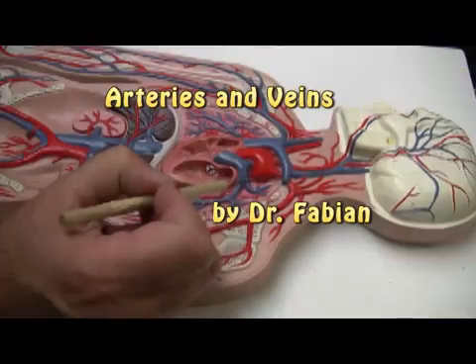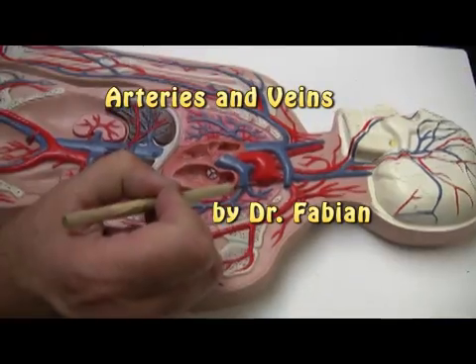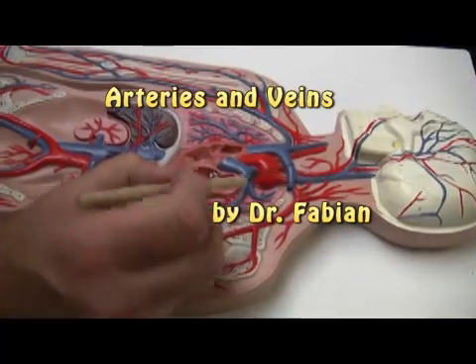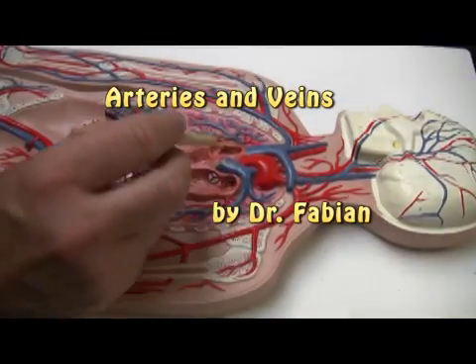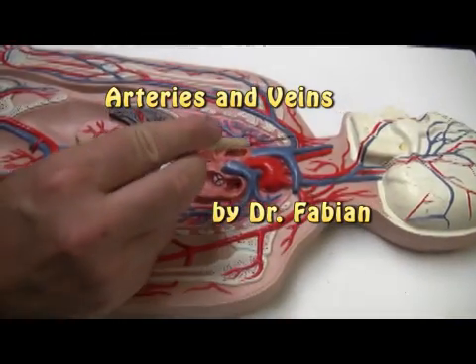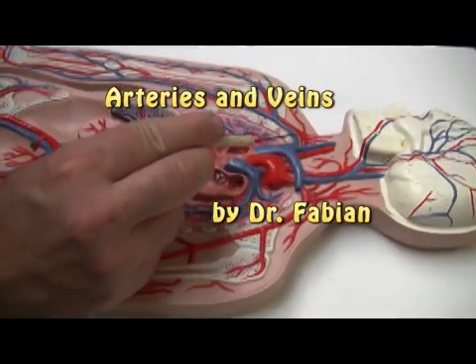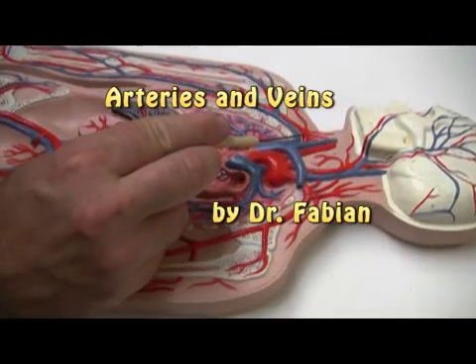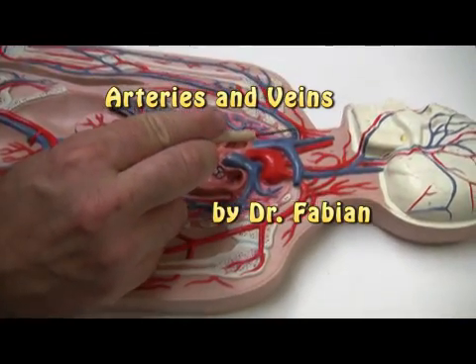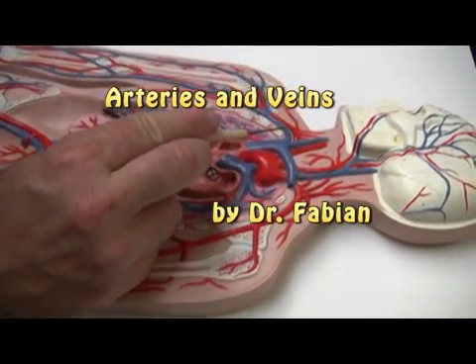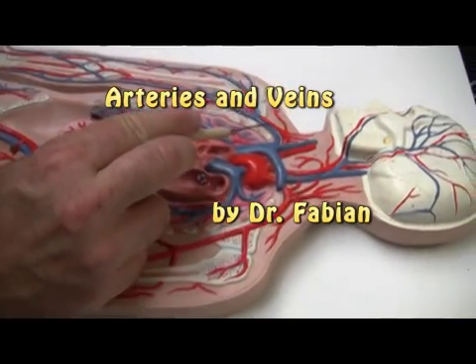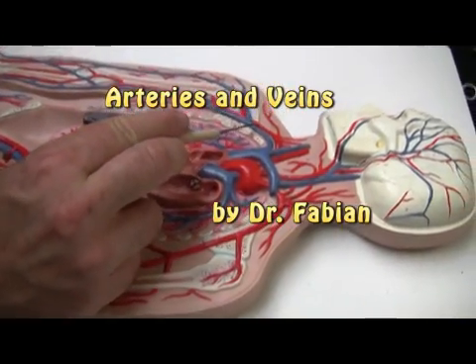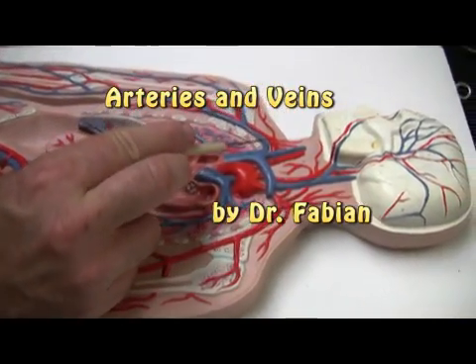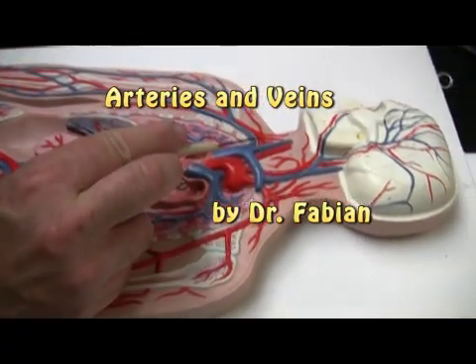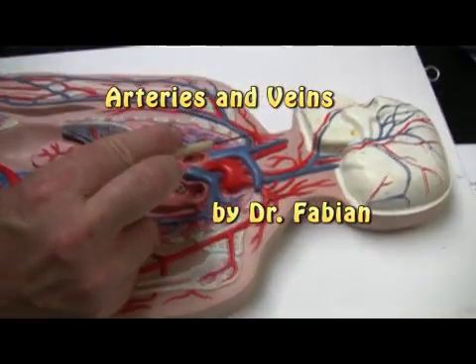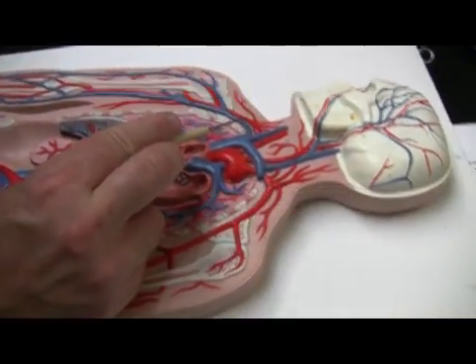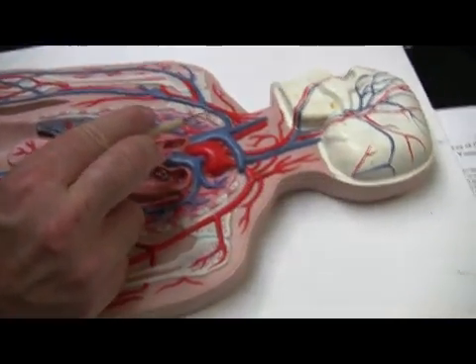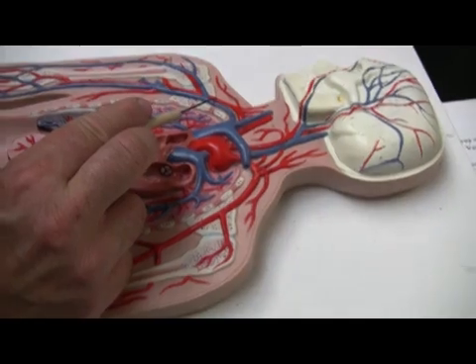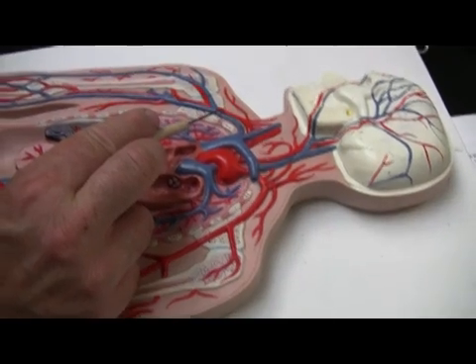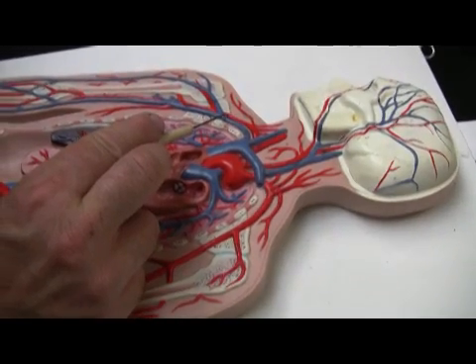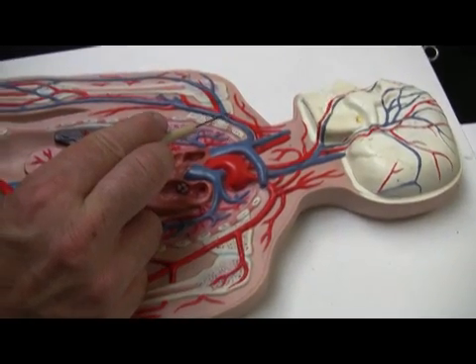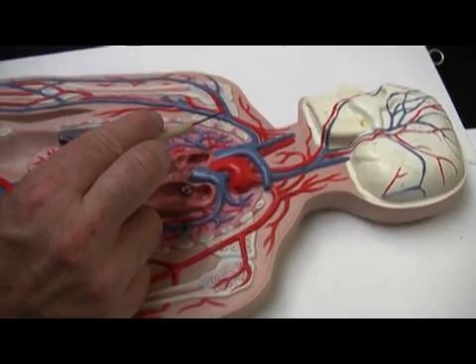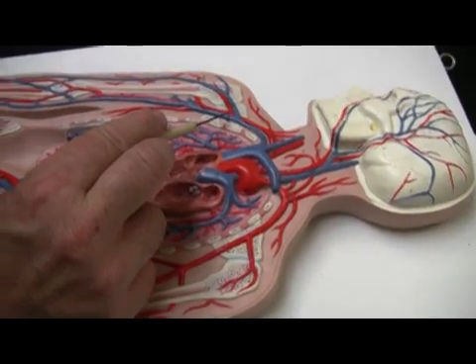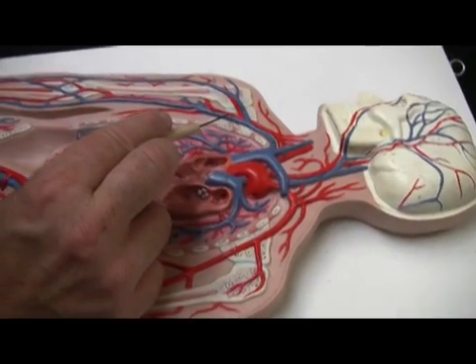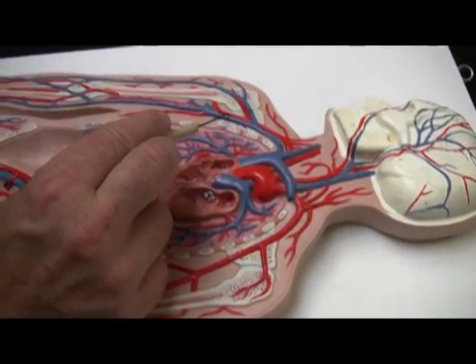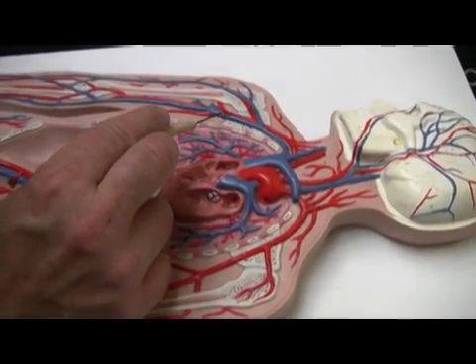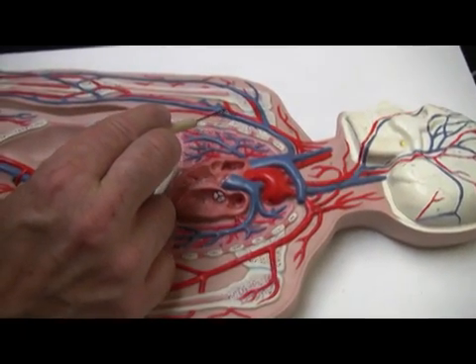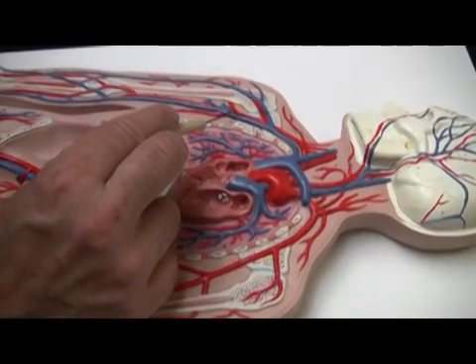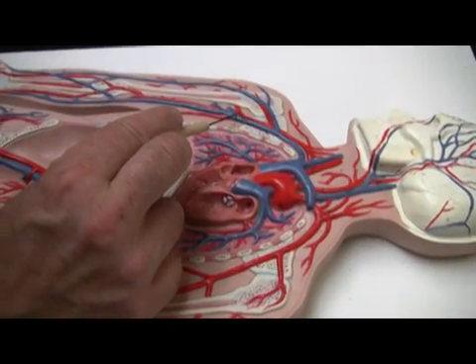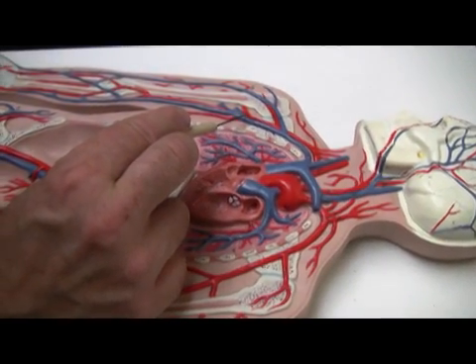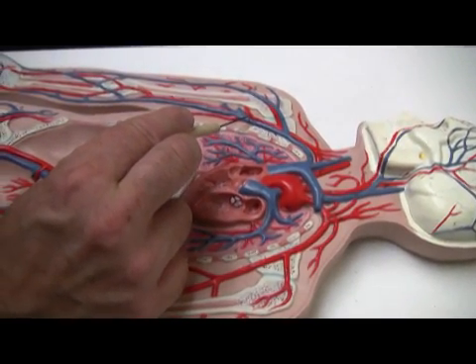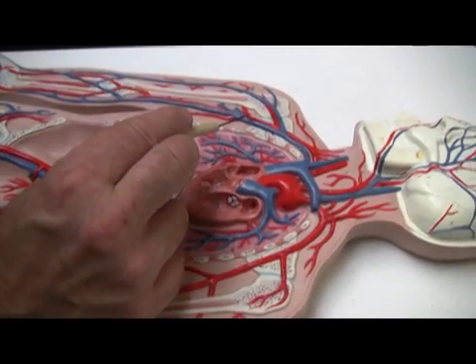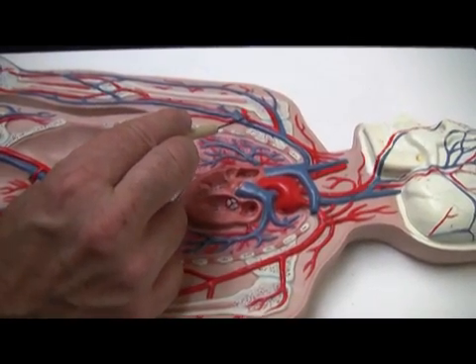The arteries first. This is the subclavian artery right here, going actually underneath the clavicle. As we get around the armpit area, this now becomes the axillary artery.